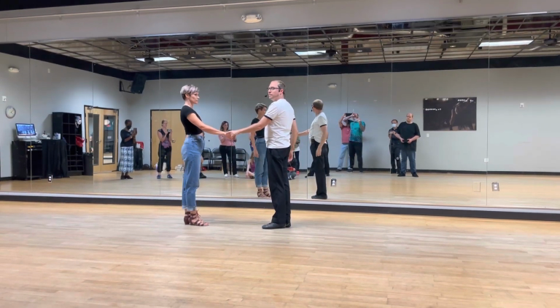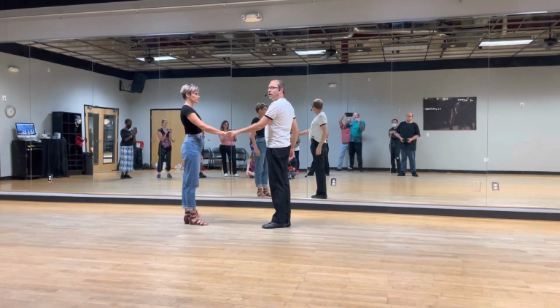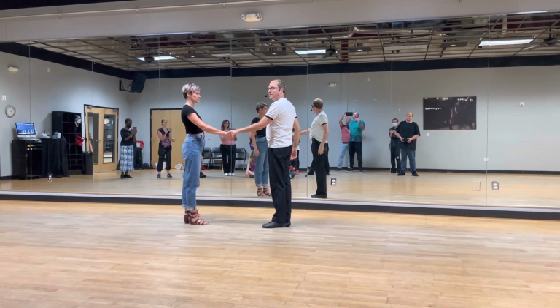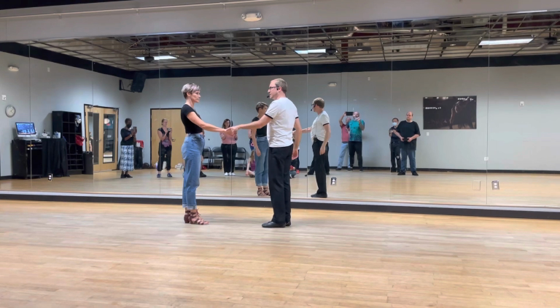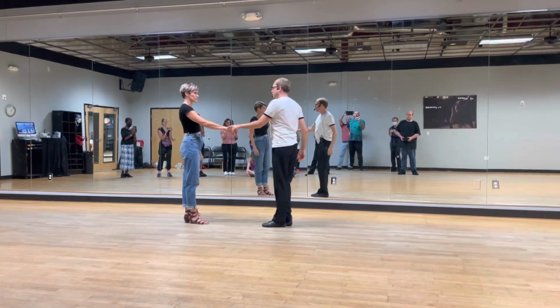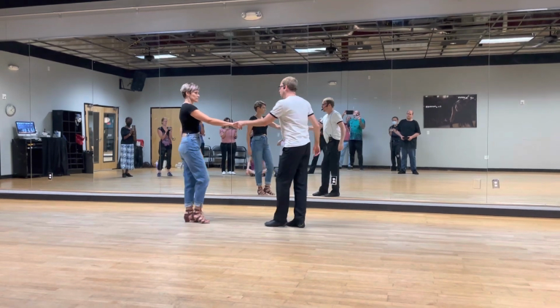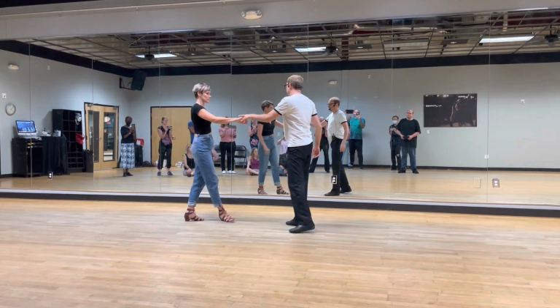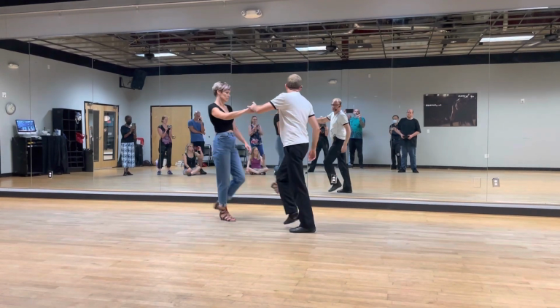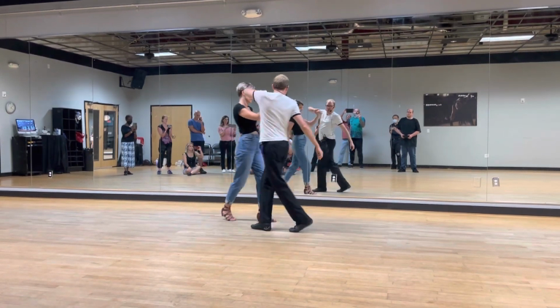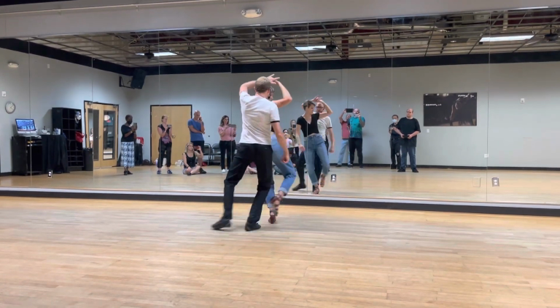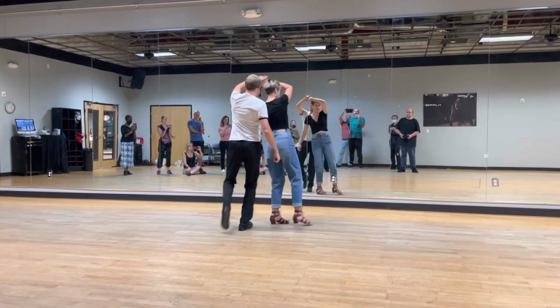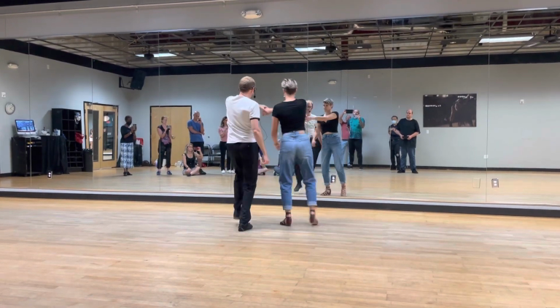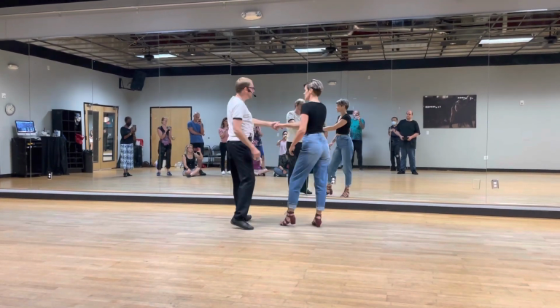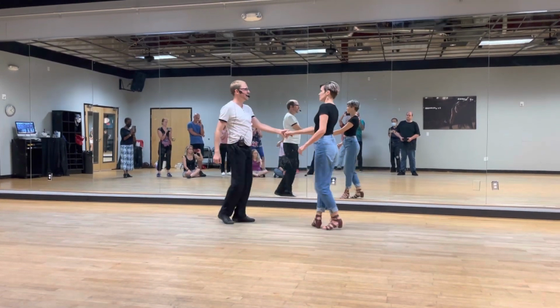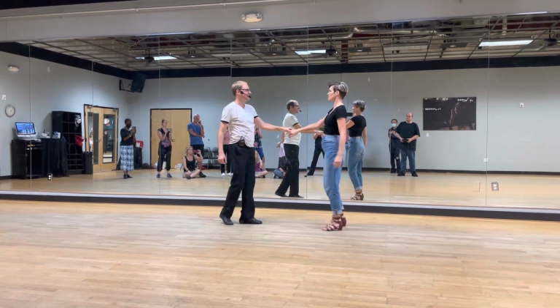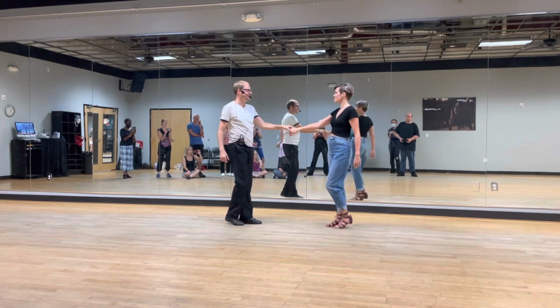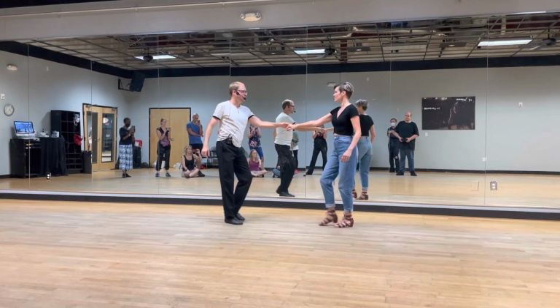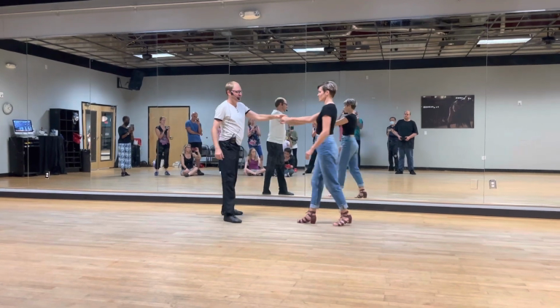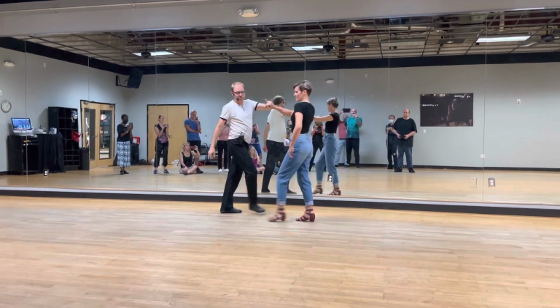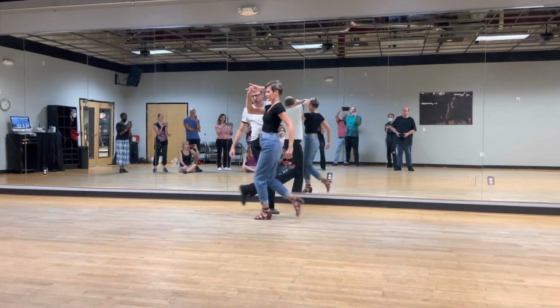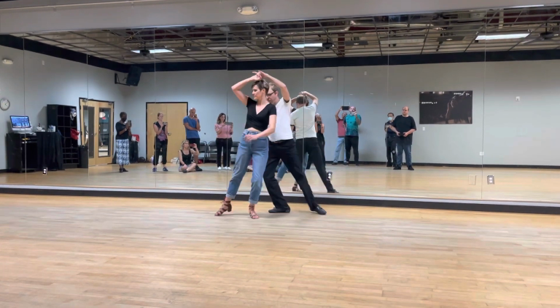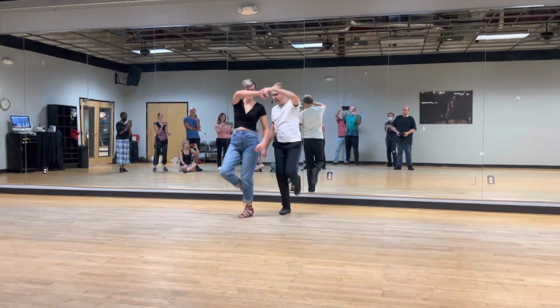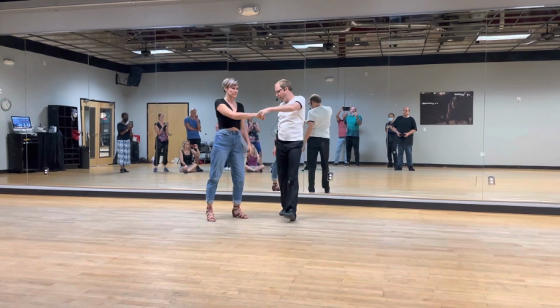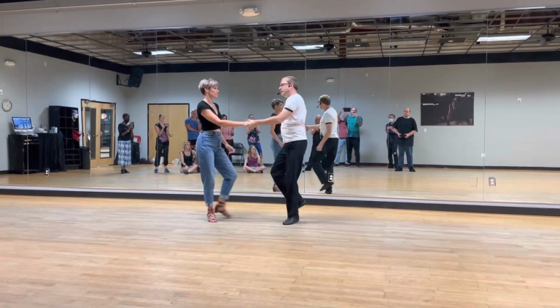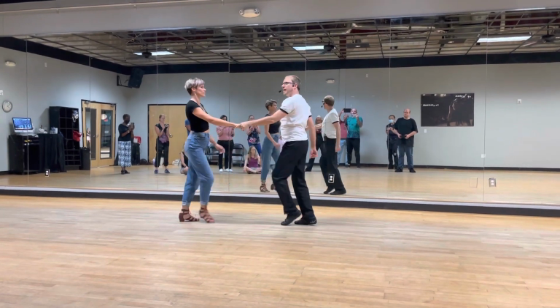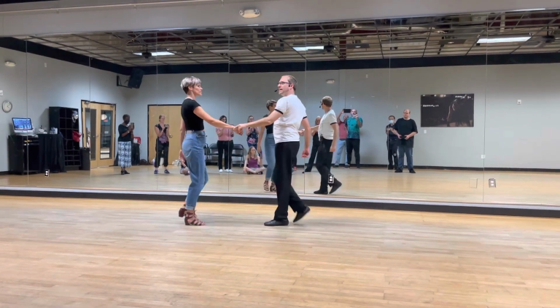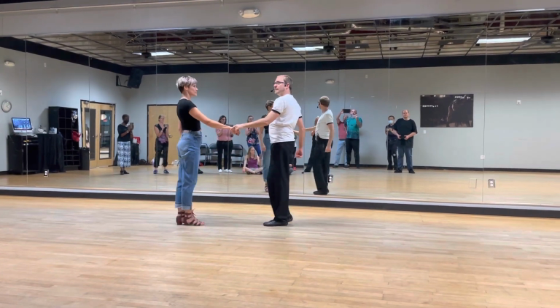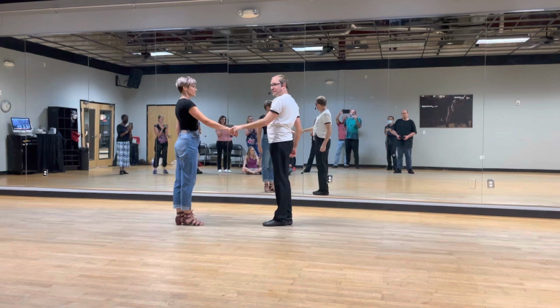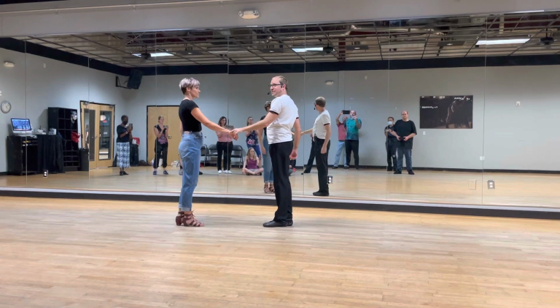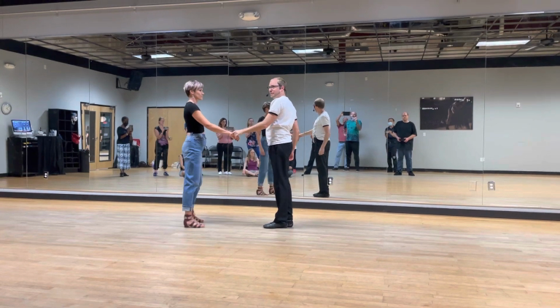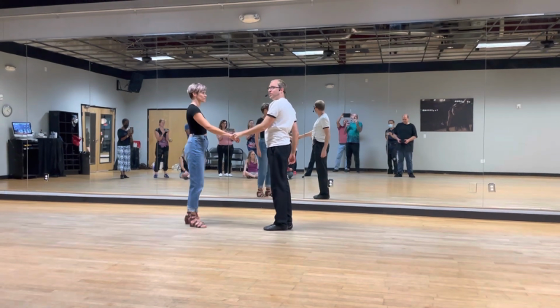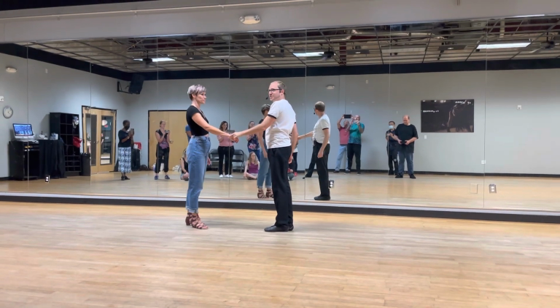After that, we reviewed our twisty foot. 1, 2, 3, and 4, 5, and 6. 1, 2, 3, and 4, 5, and 6. Practice that so I can make it harder next week.